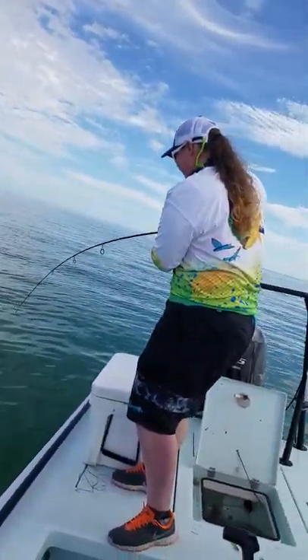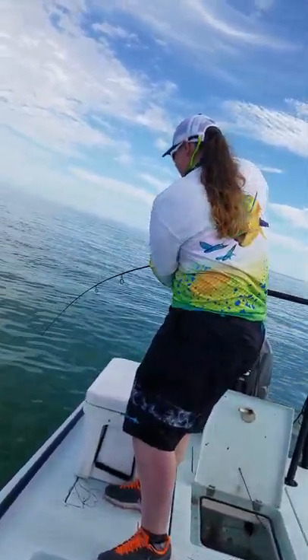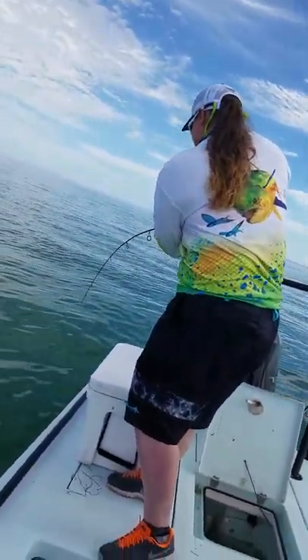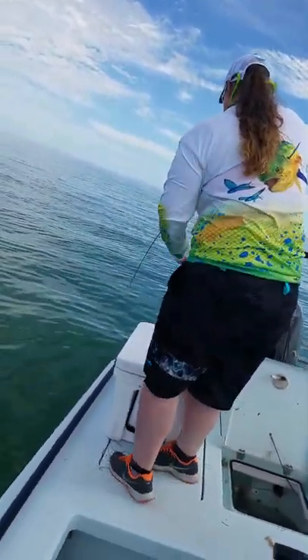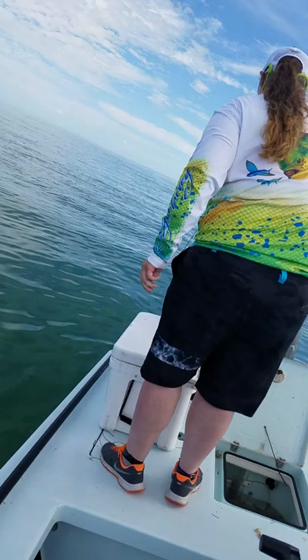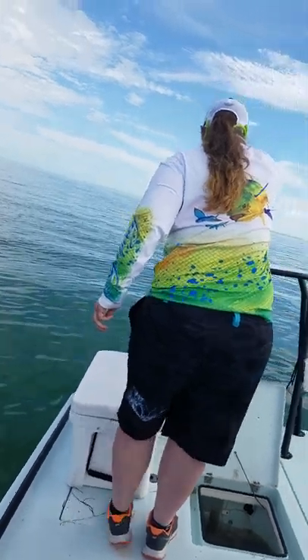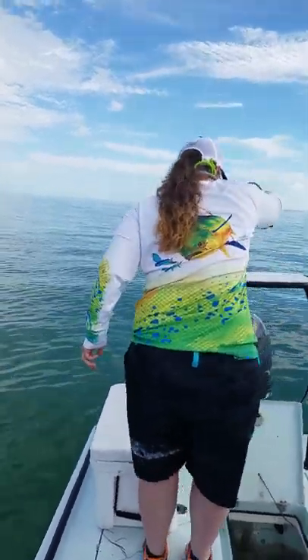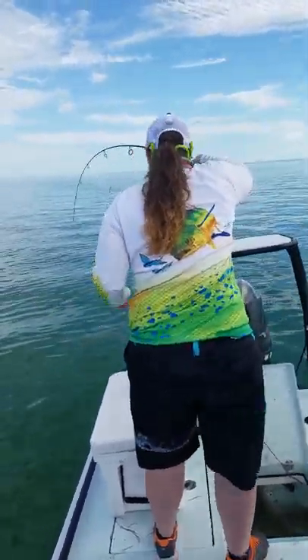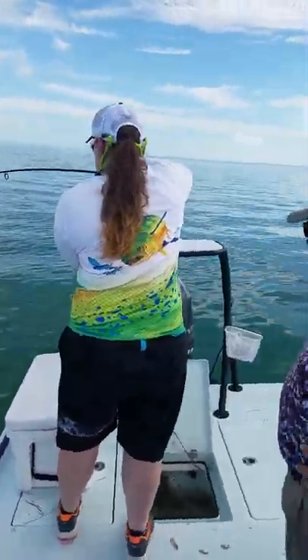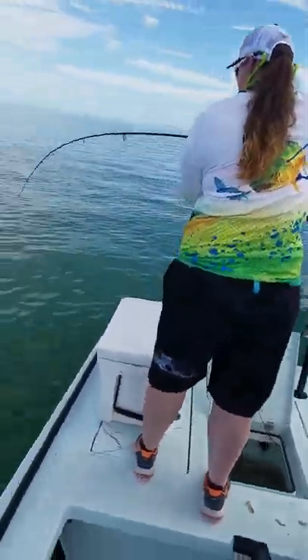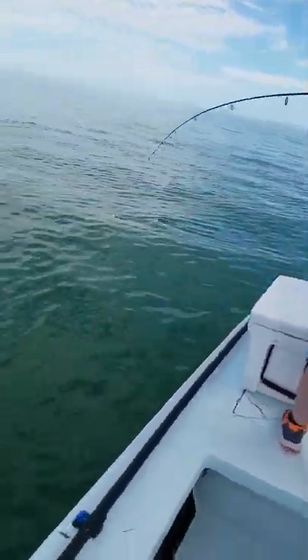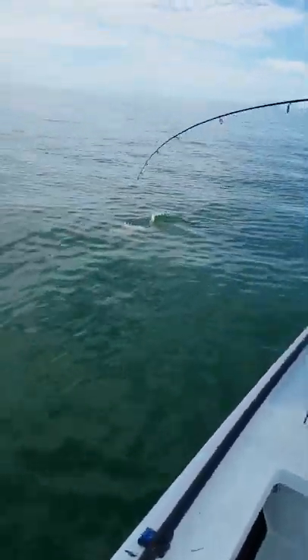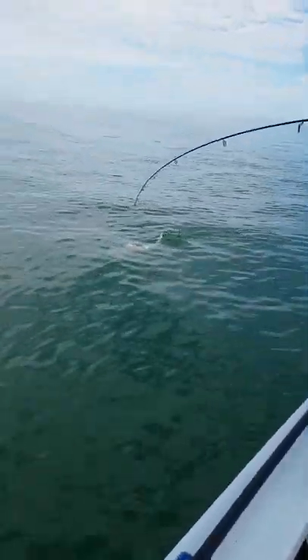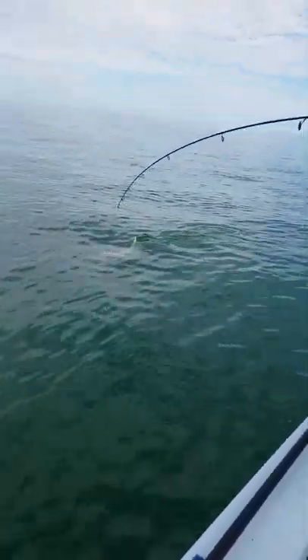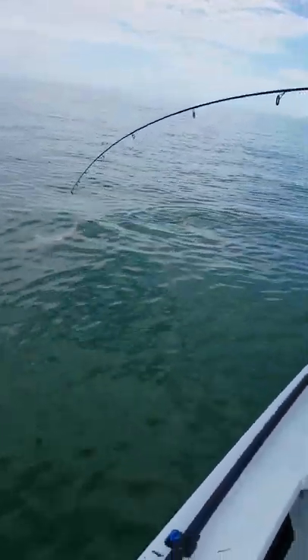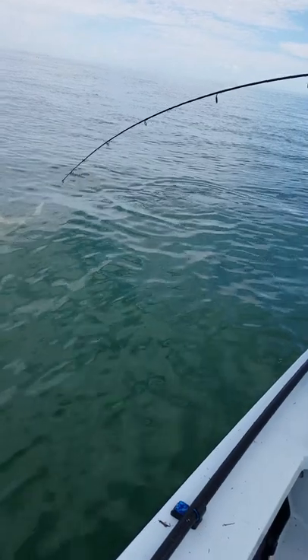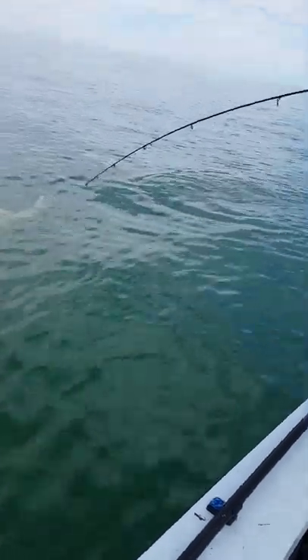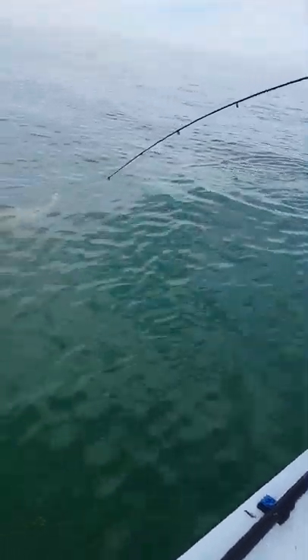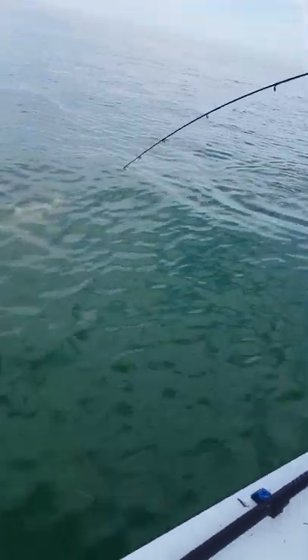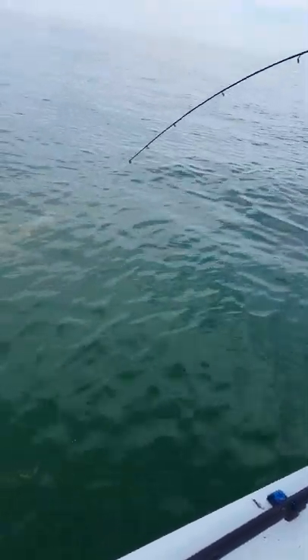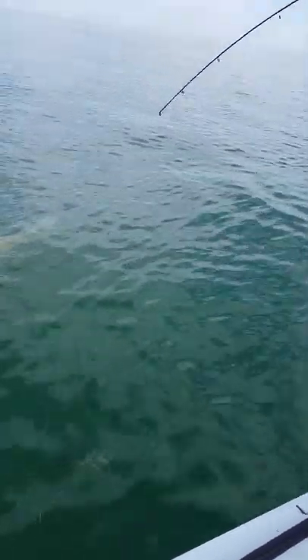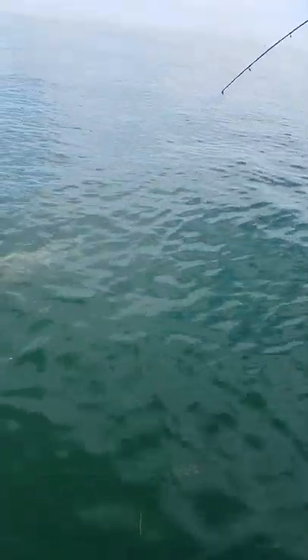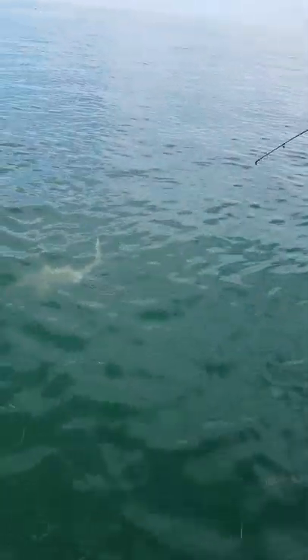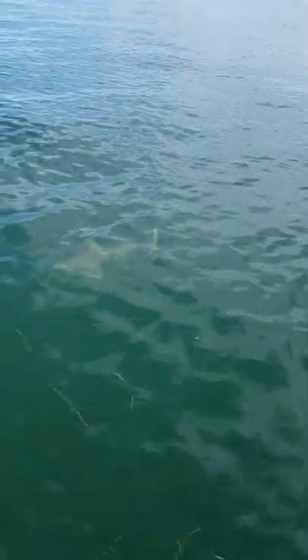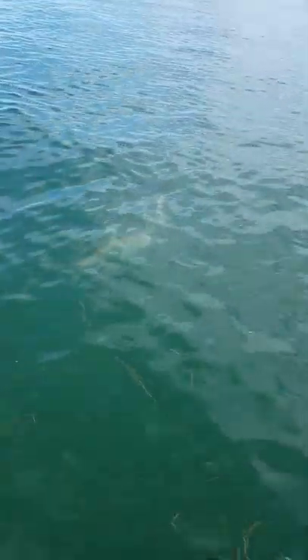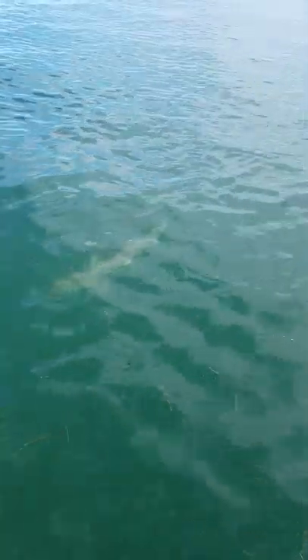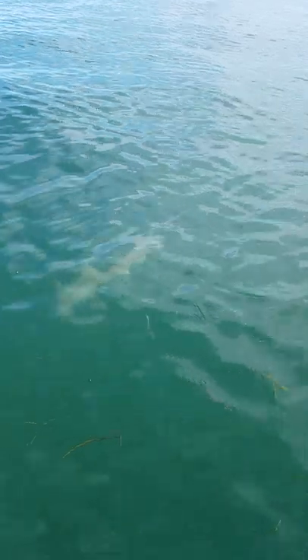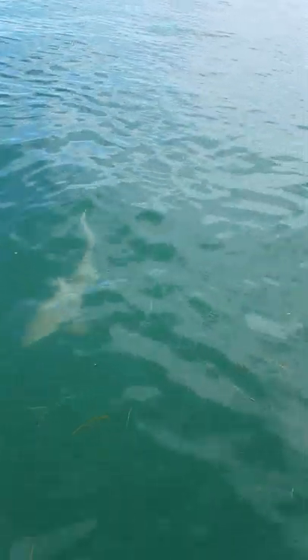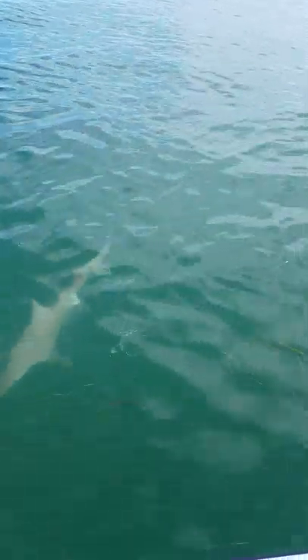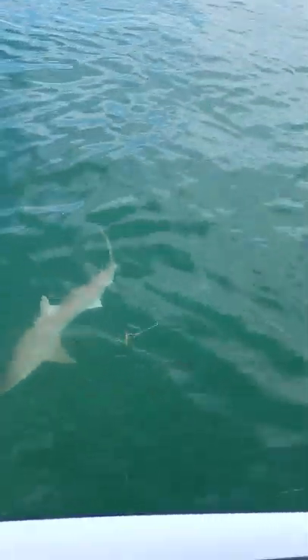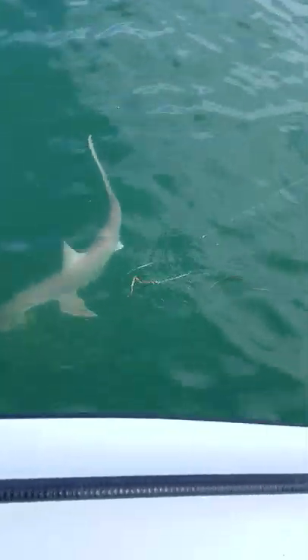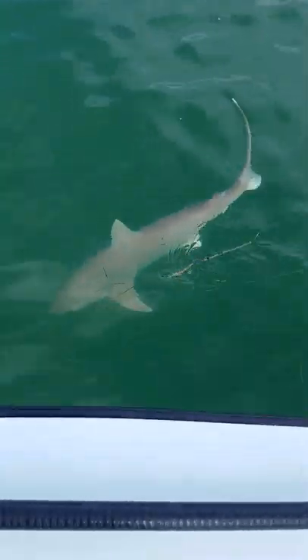Silky? Silky! New species. Woohoo! Good job, Alicia. Silky, or let's see. Let's make sure. You want to lay down? It could be an Atlantic sharp nose. It has no markings on it.